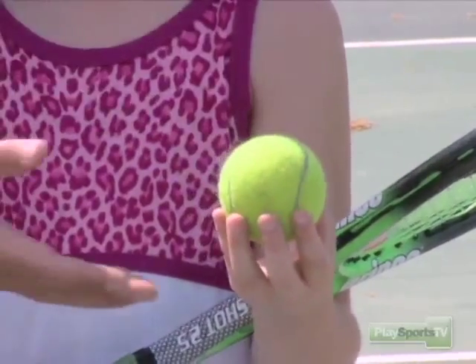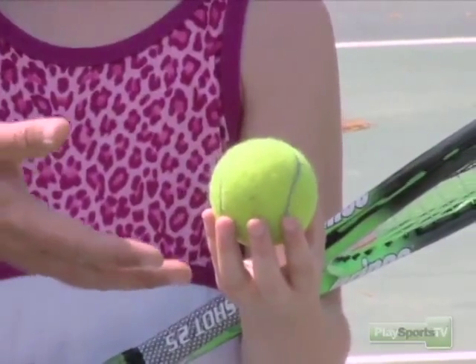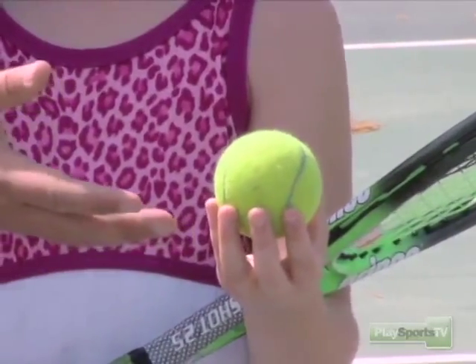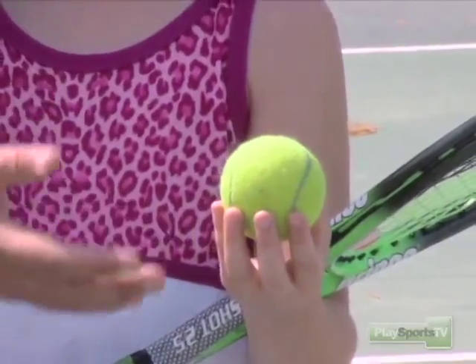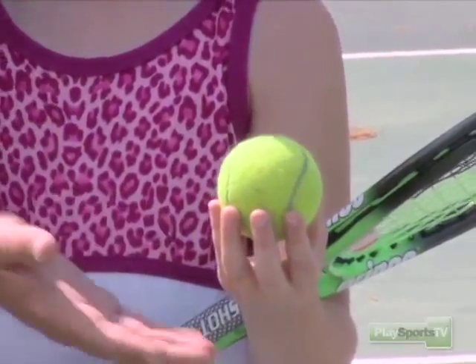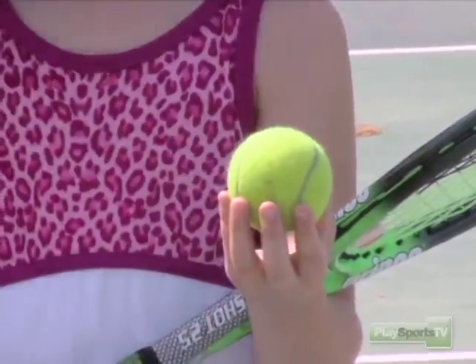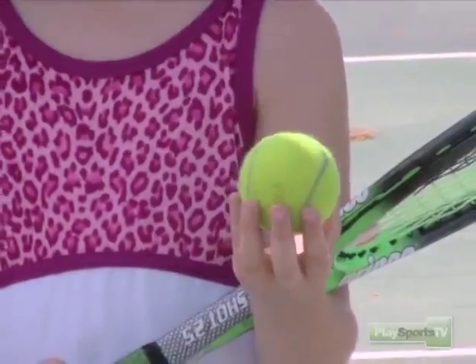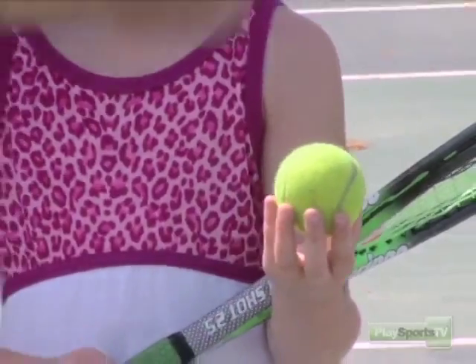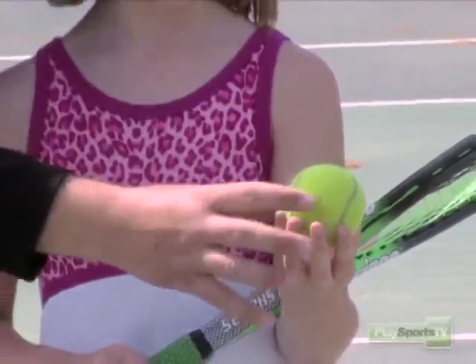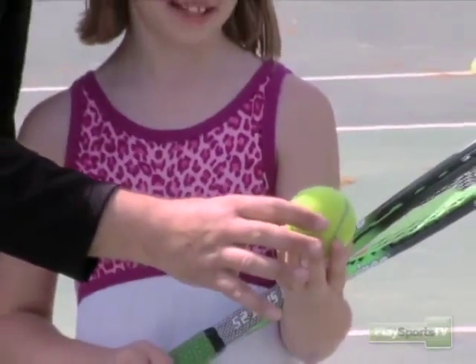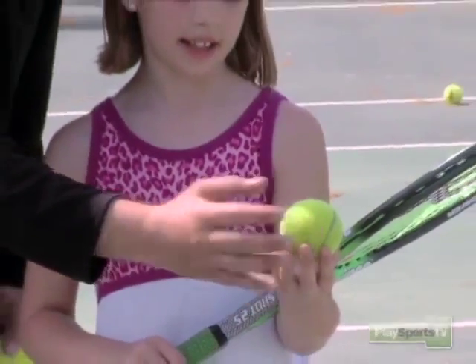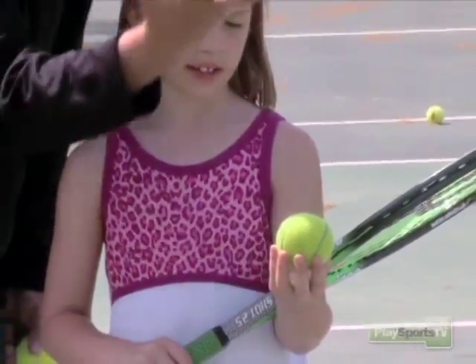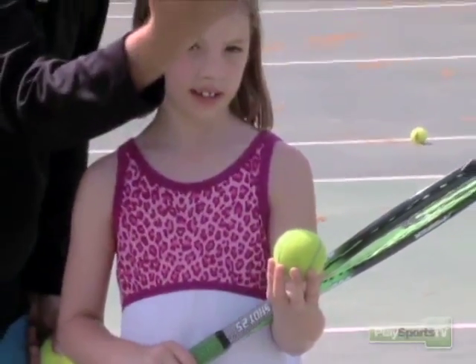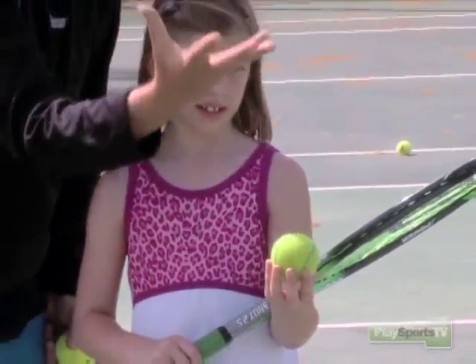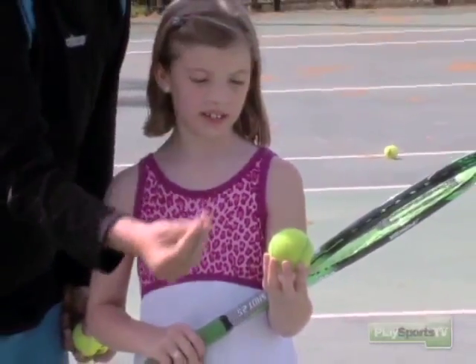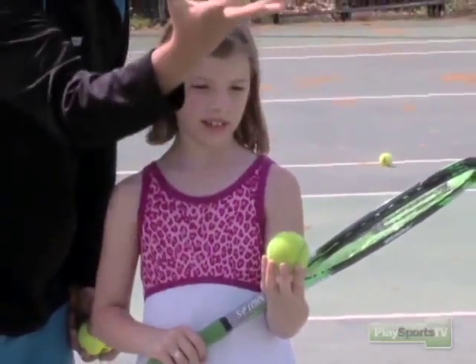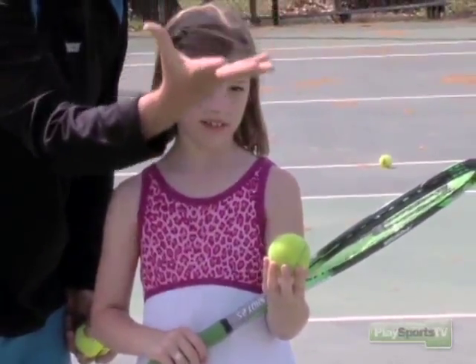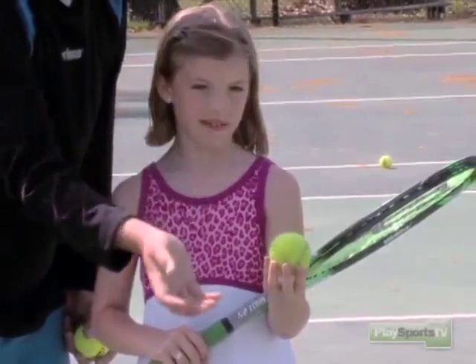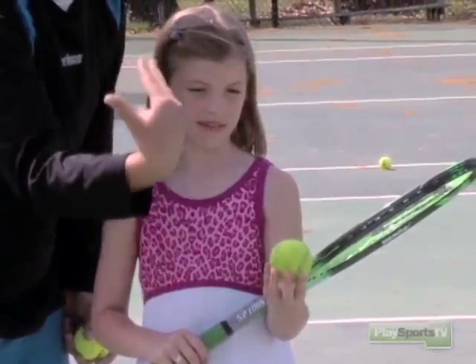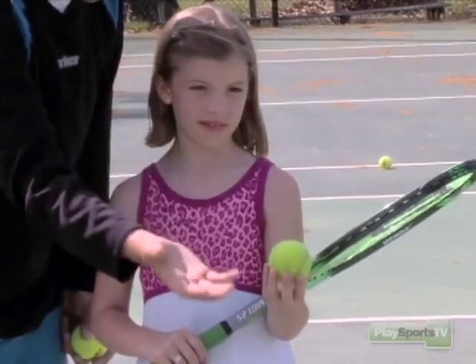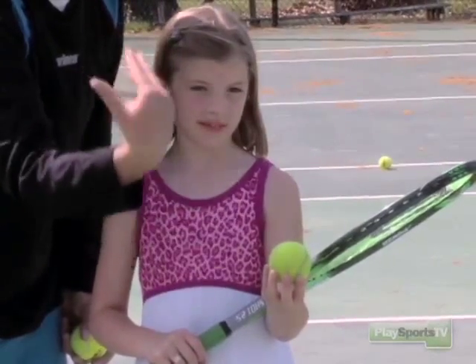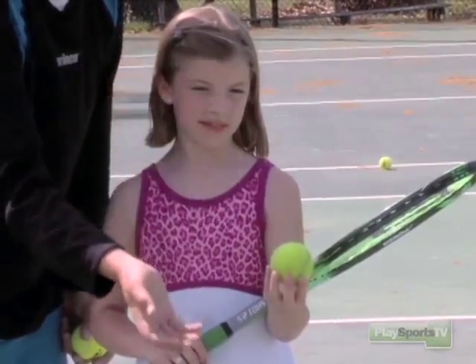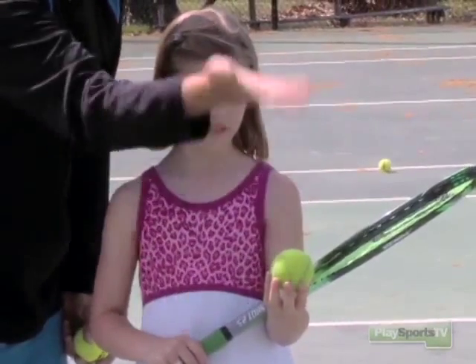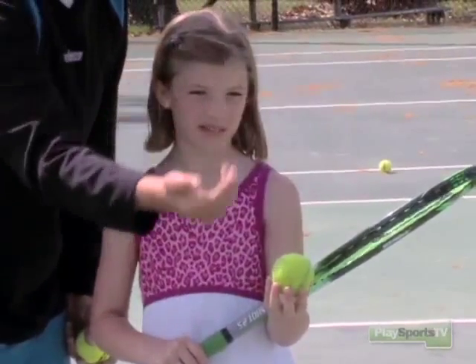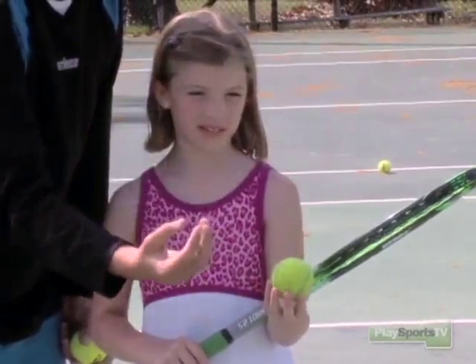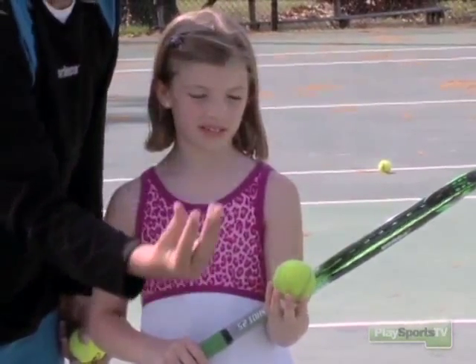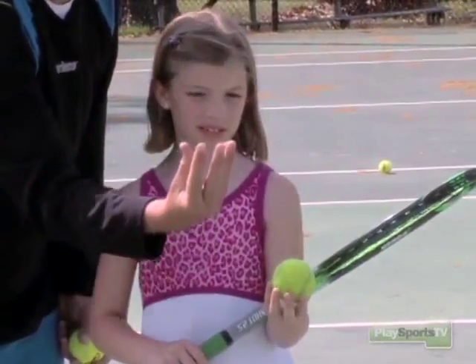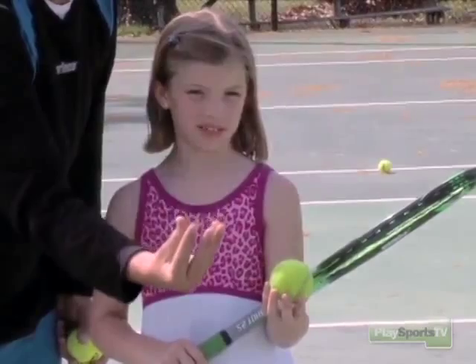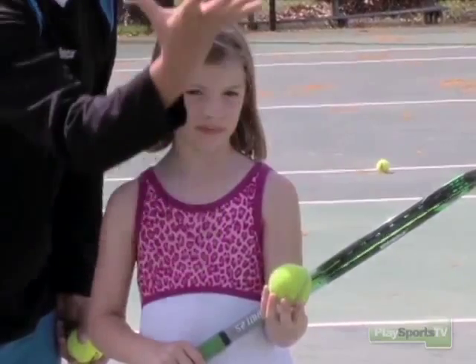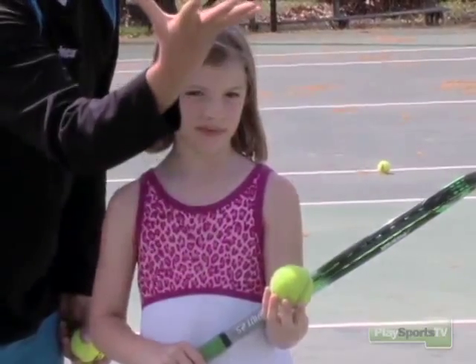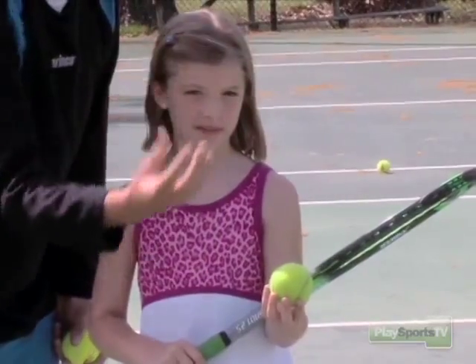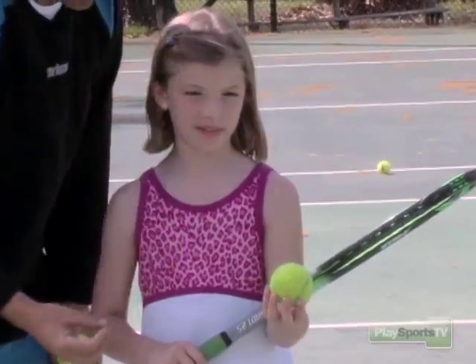When she gets up to the top of her toss, she's going to get her hand up as high as it can and spread her hand open like a flower — all the fingers spread out at the same time. She's not going to flick it behind her head or let it roll off her fingers. She wants to get up top and spread her hand like a flower.